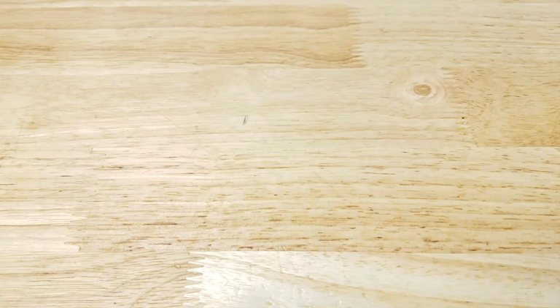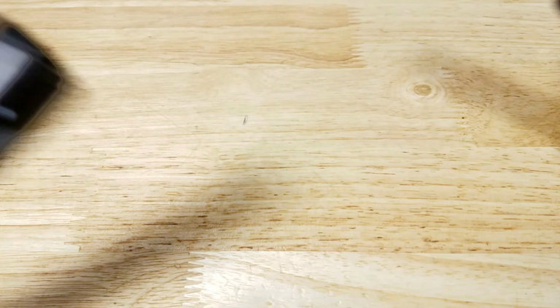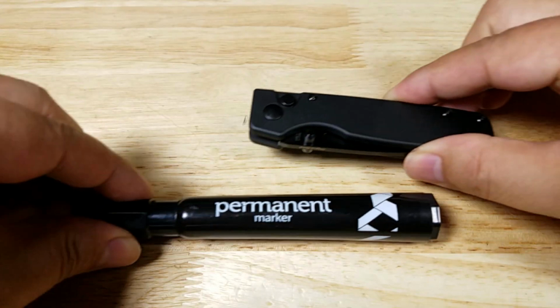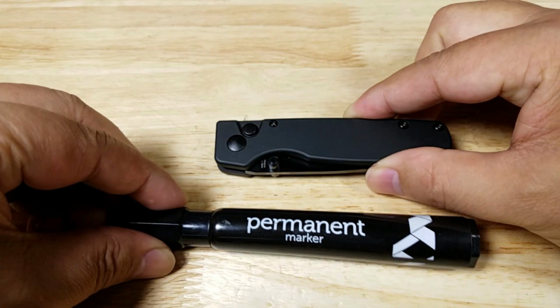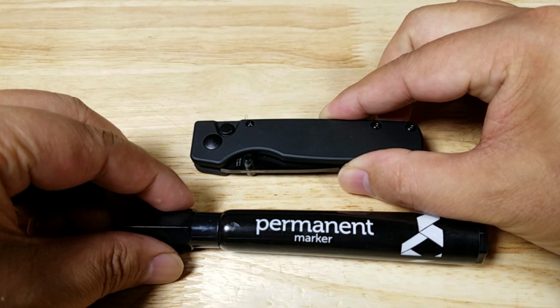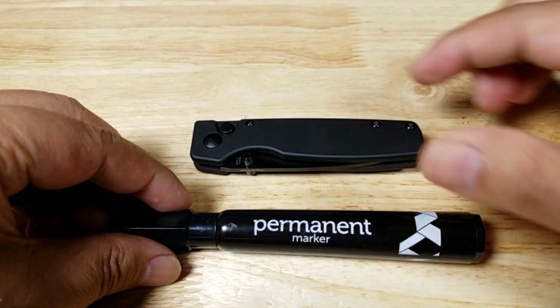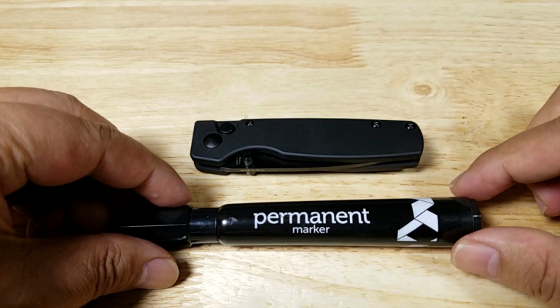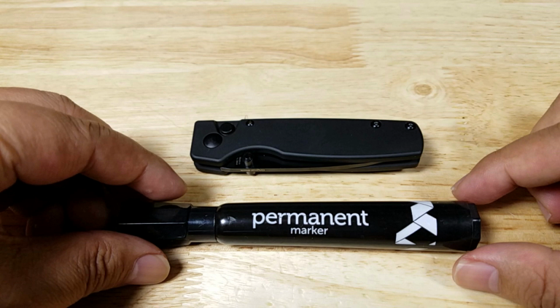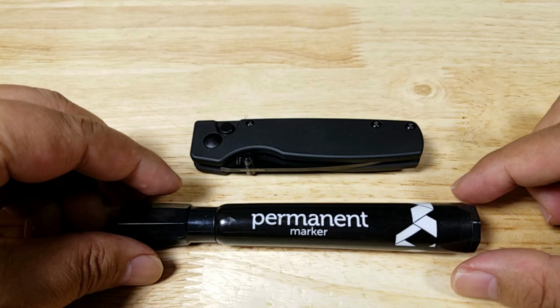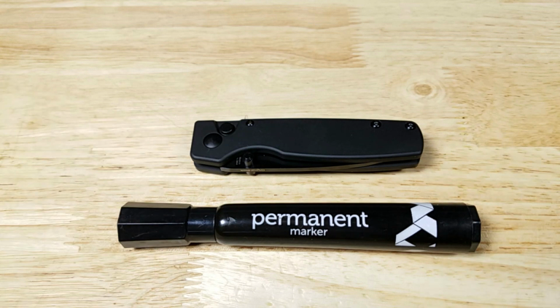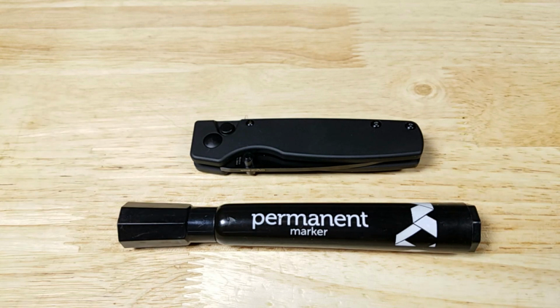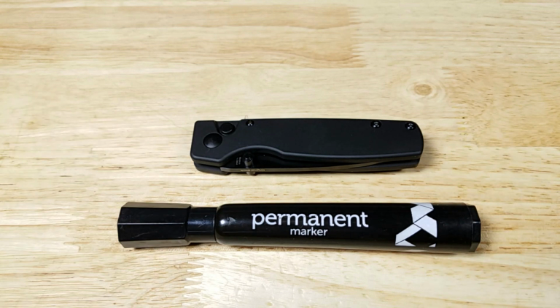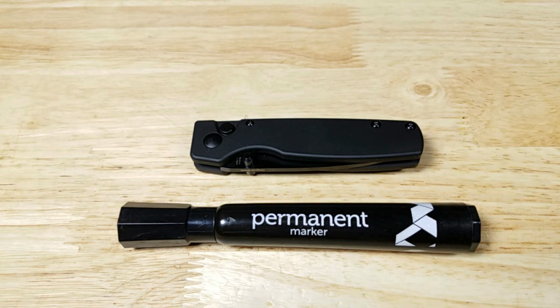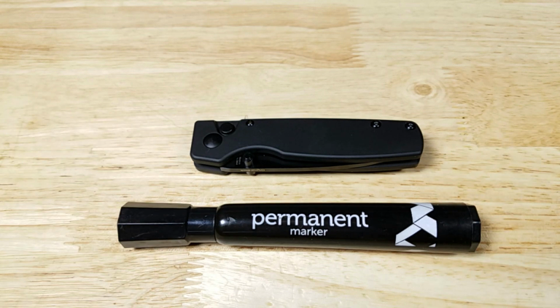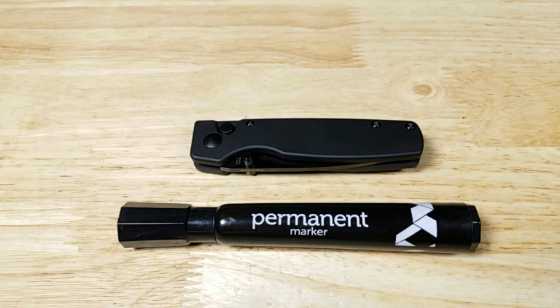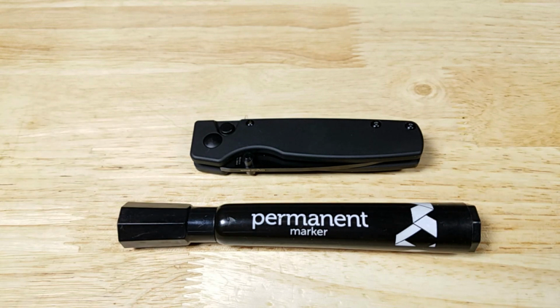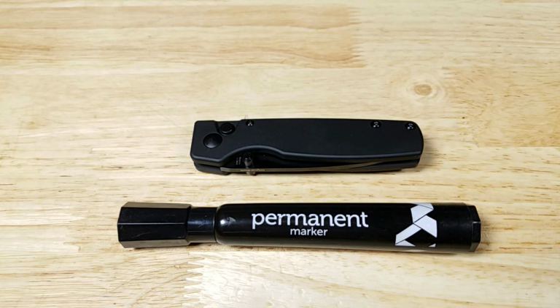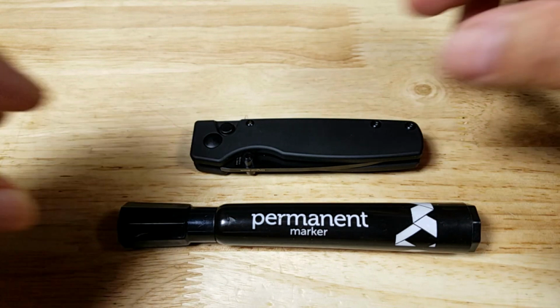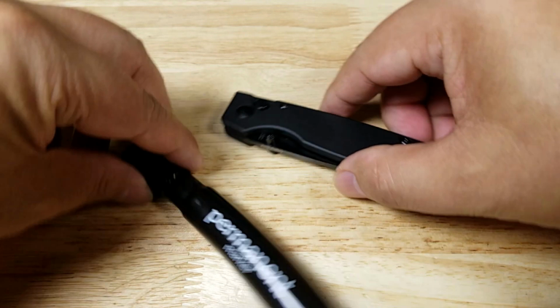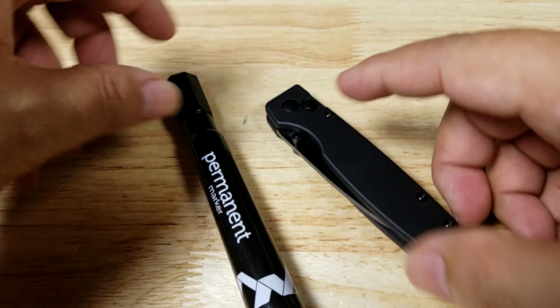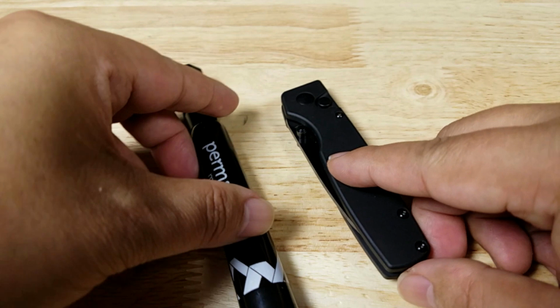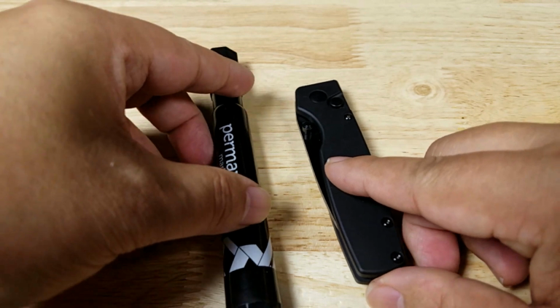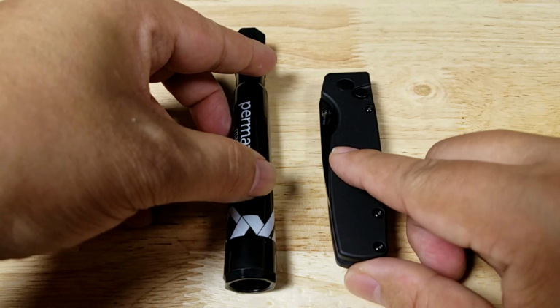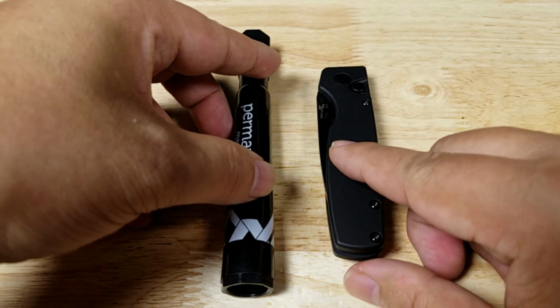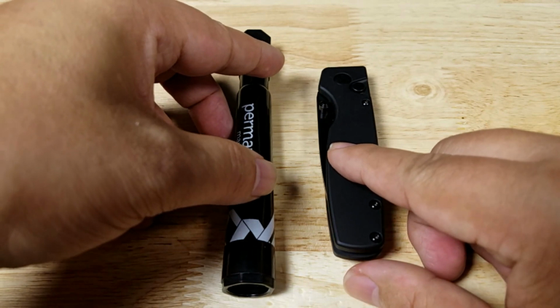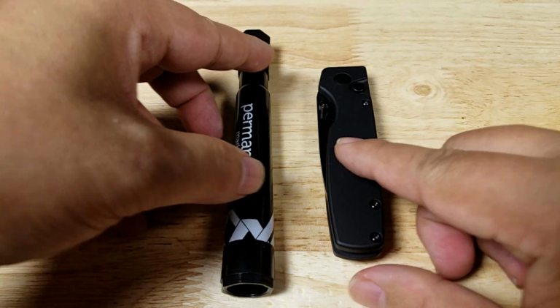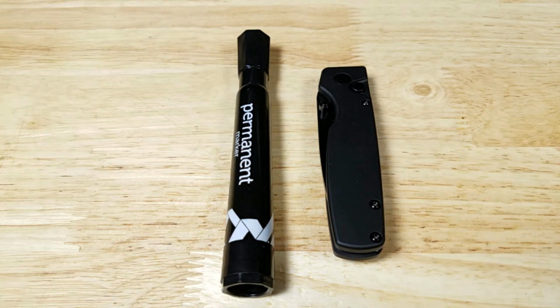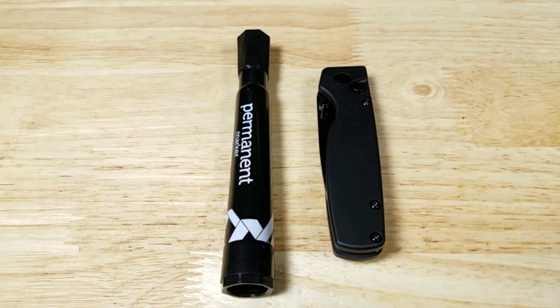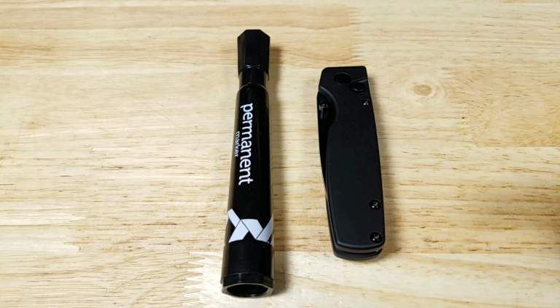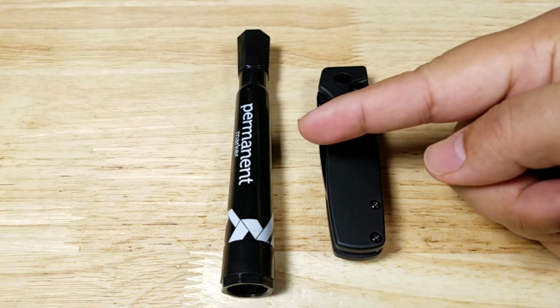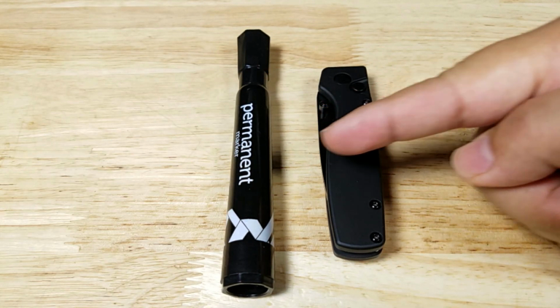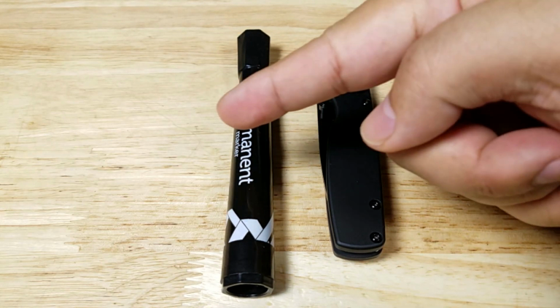As always, let's begin with the size reference. Here is the Original next to a permanent marker. We'll turn it sideways so you can see the thickness difference.